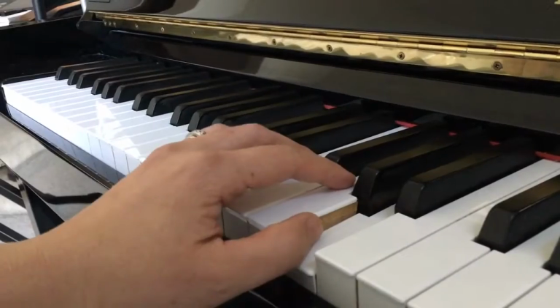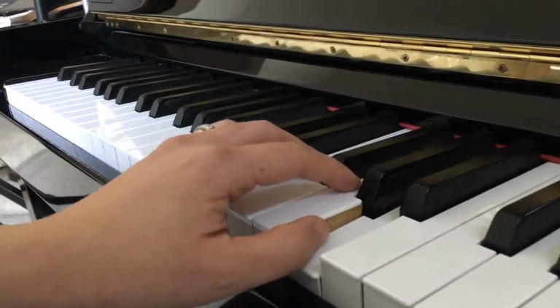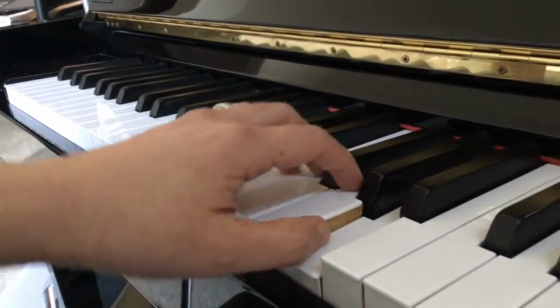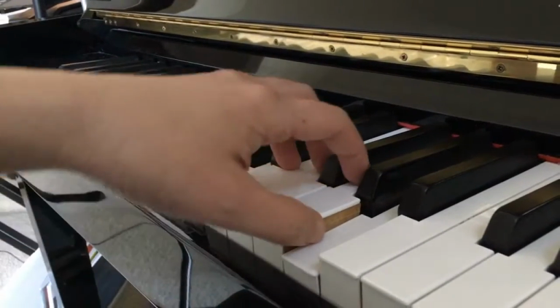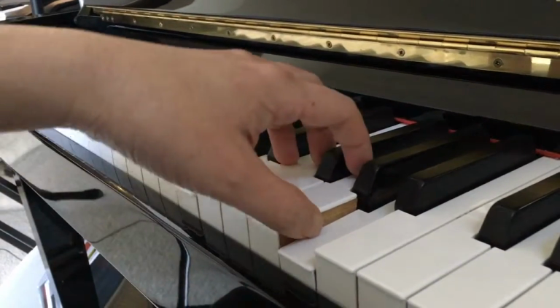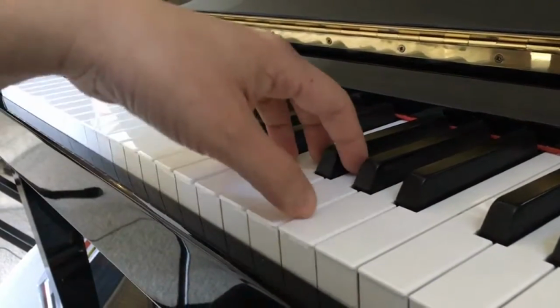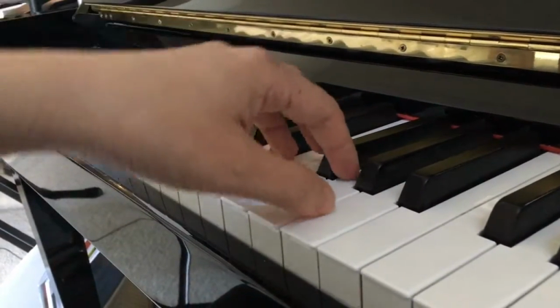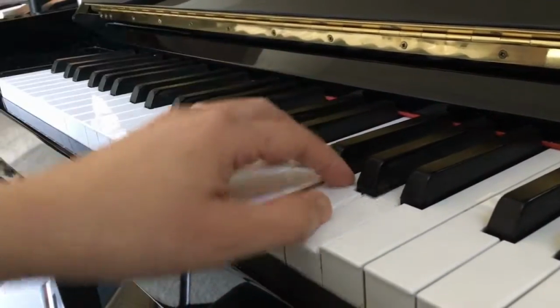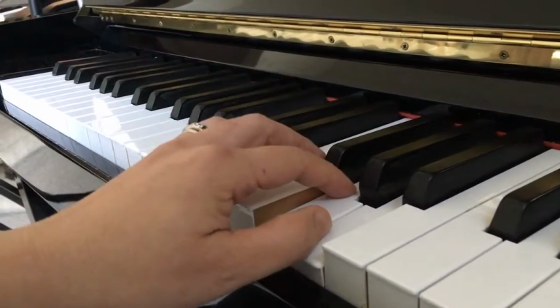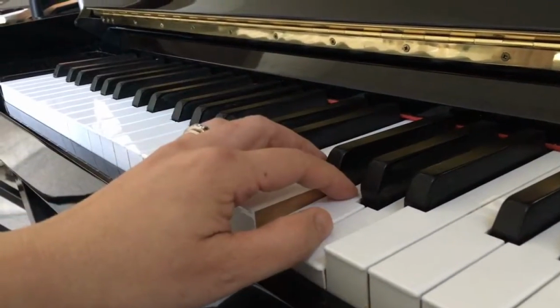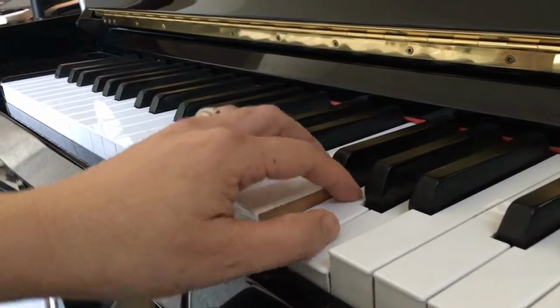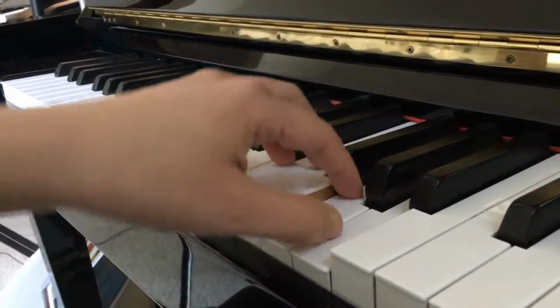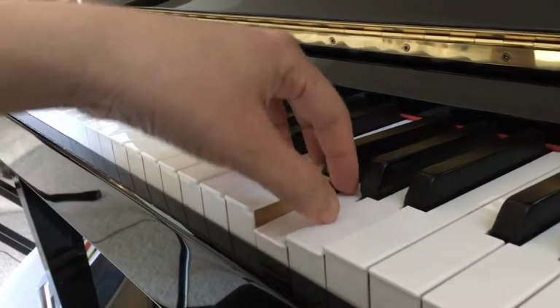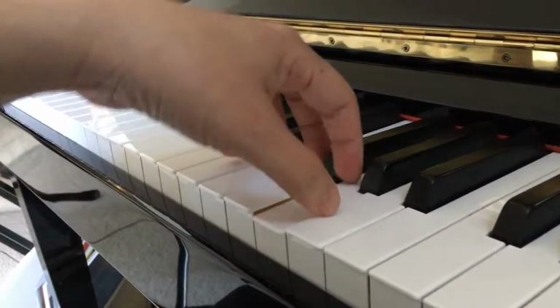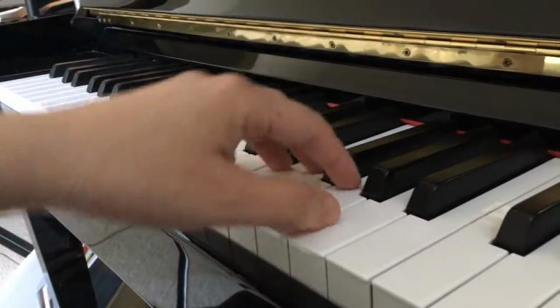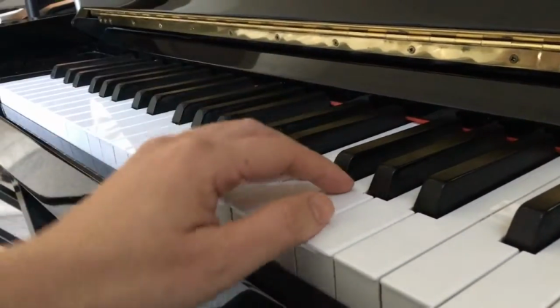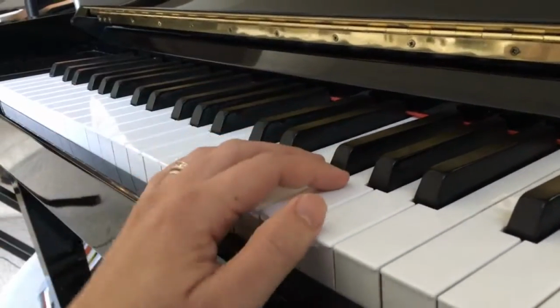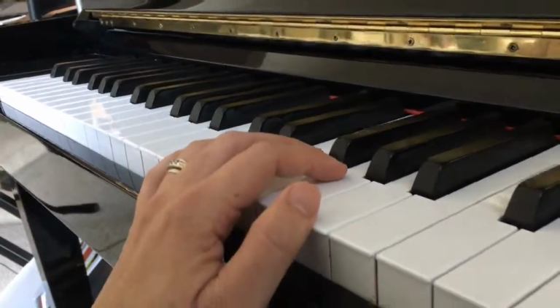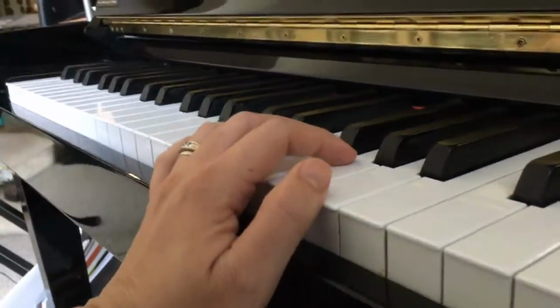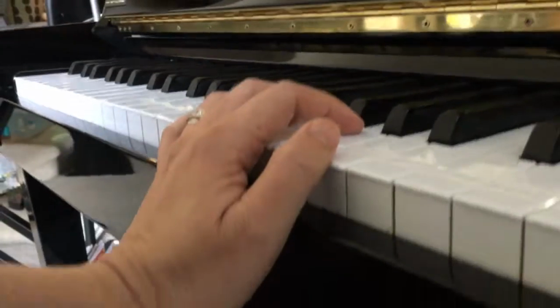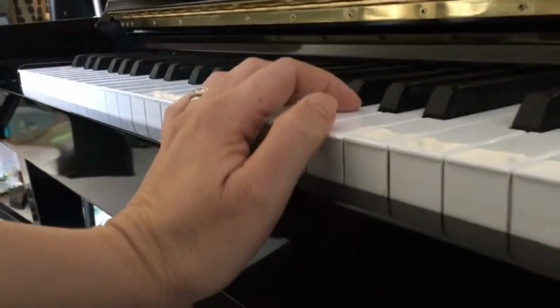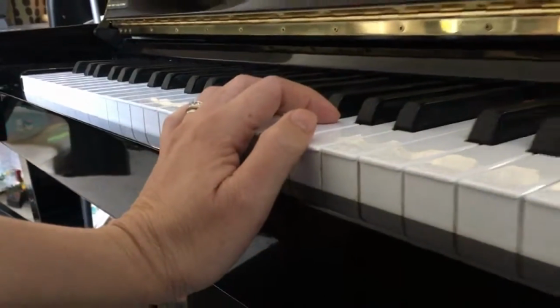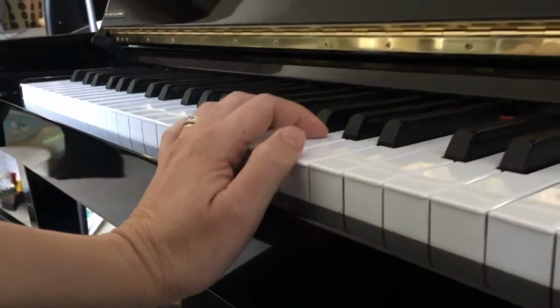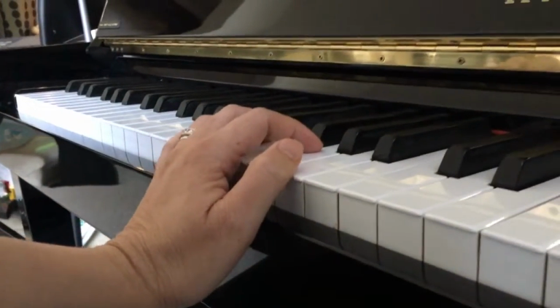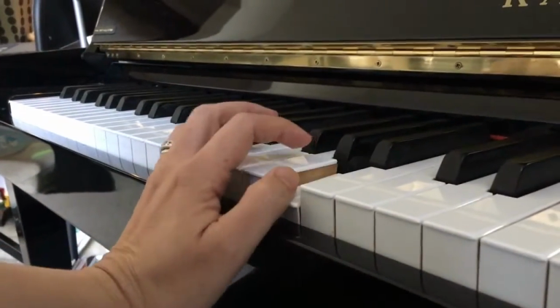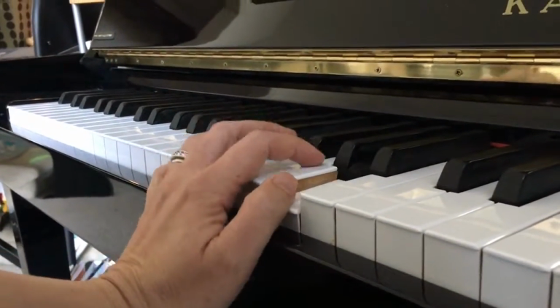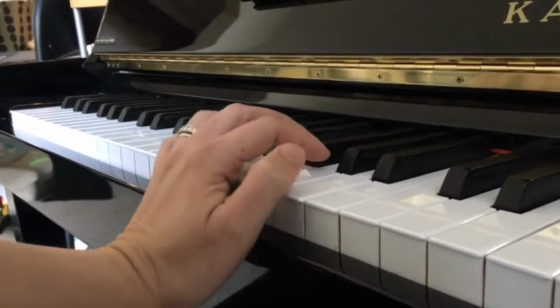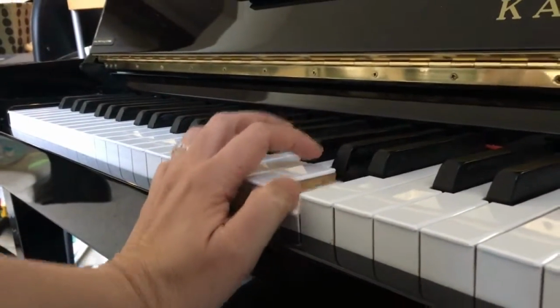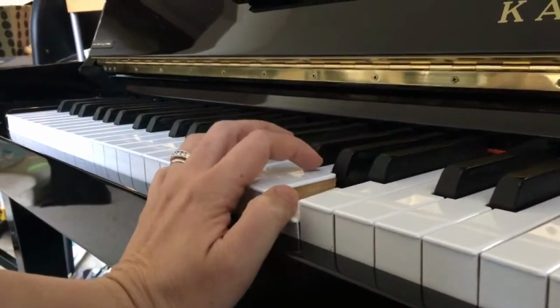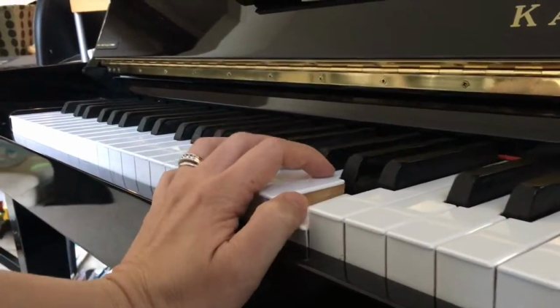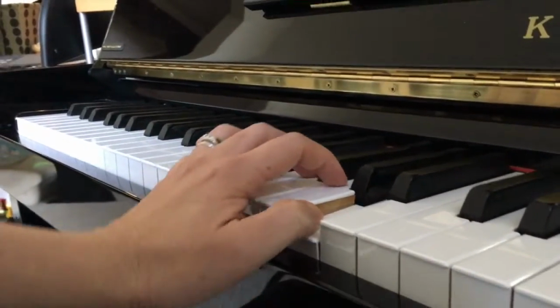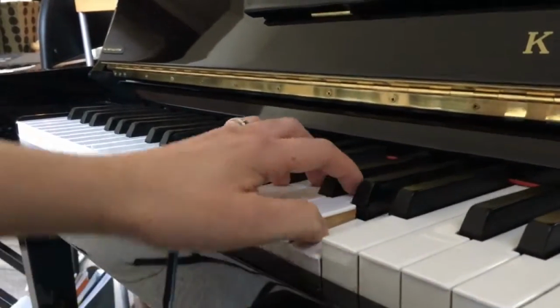Bowing and up. We are not going to hang onto the piano like this and keep on playing.